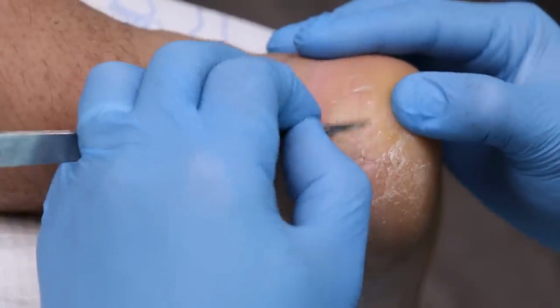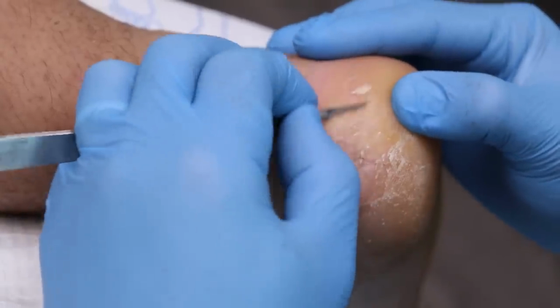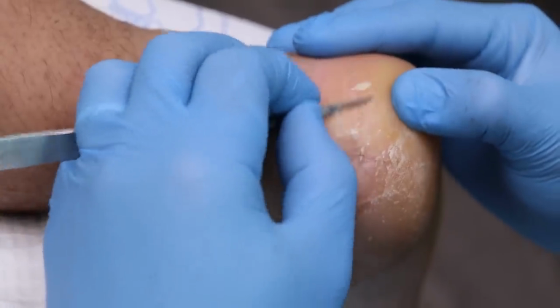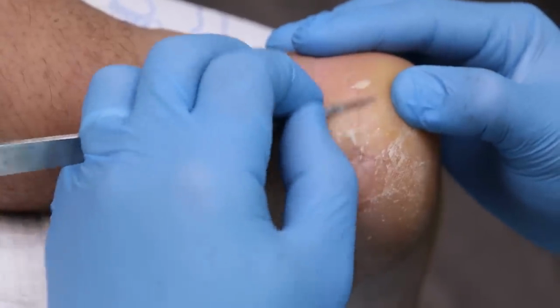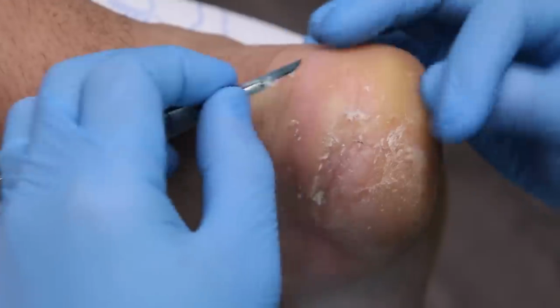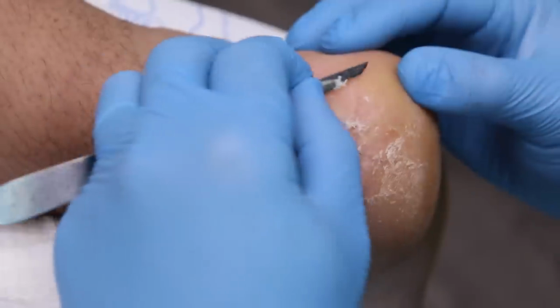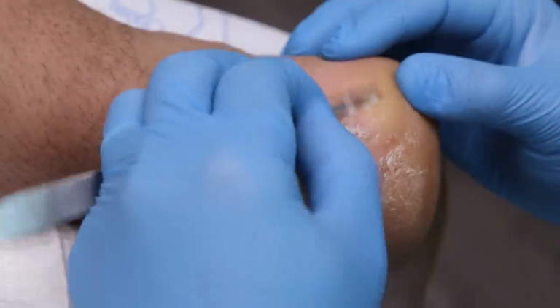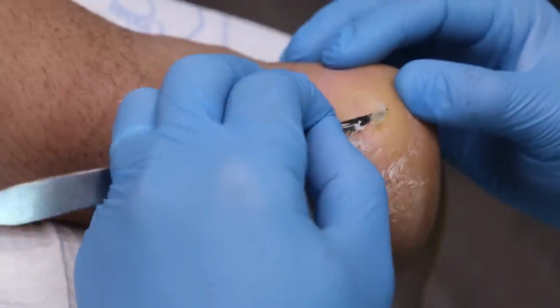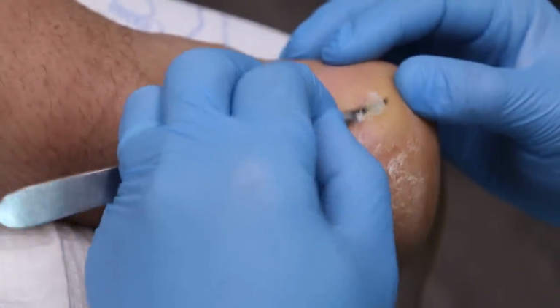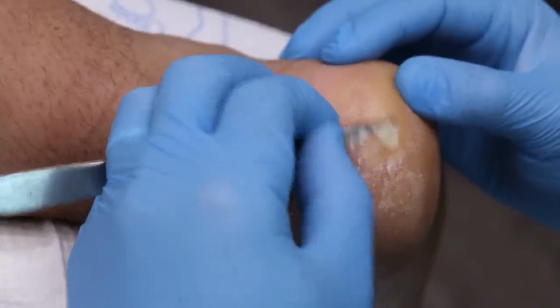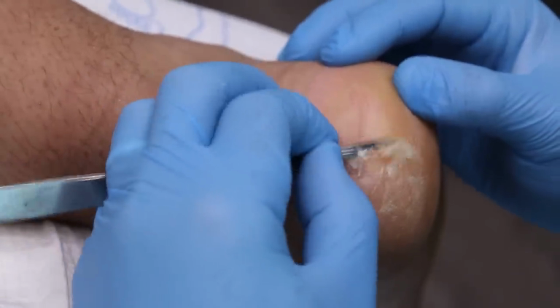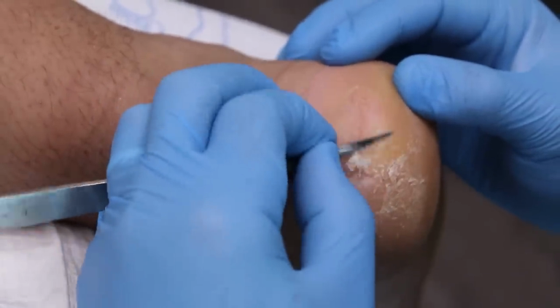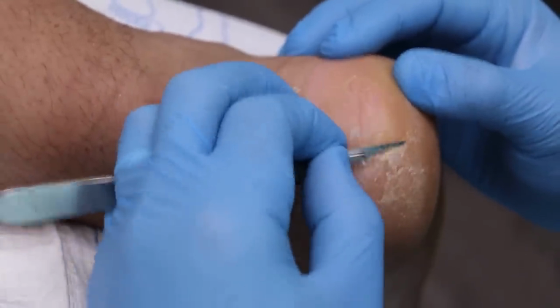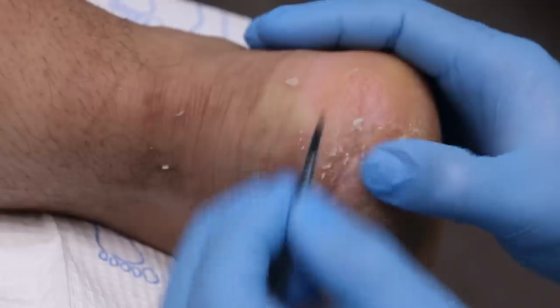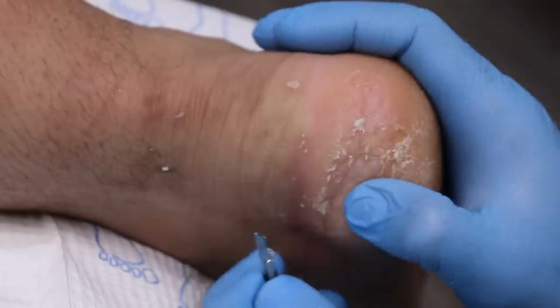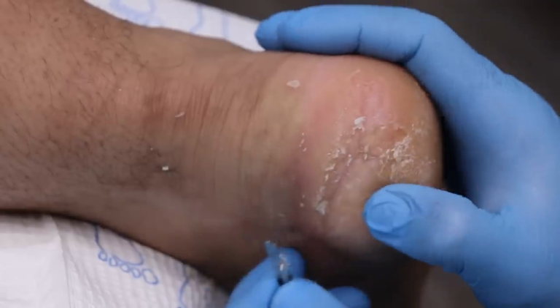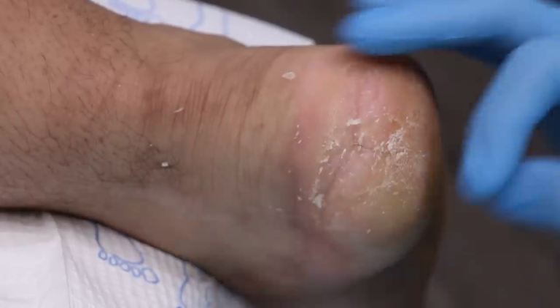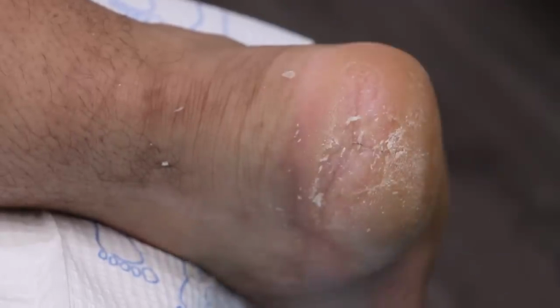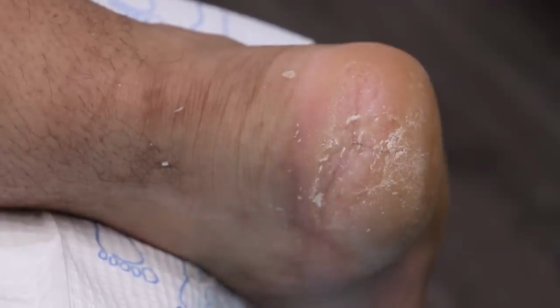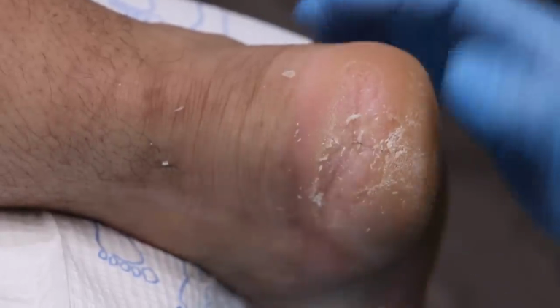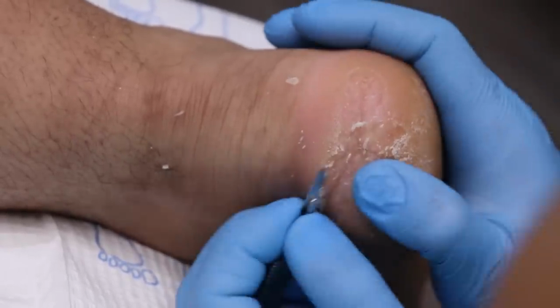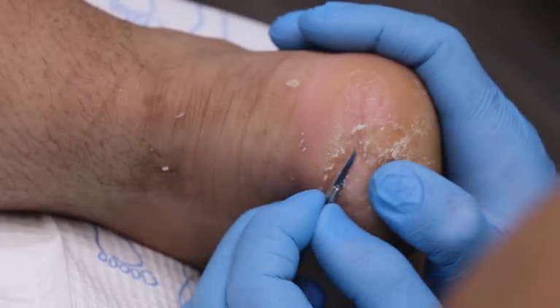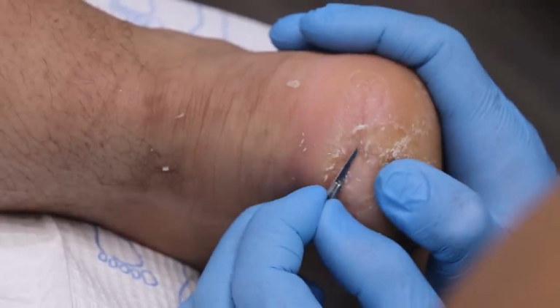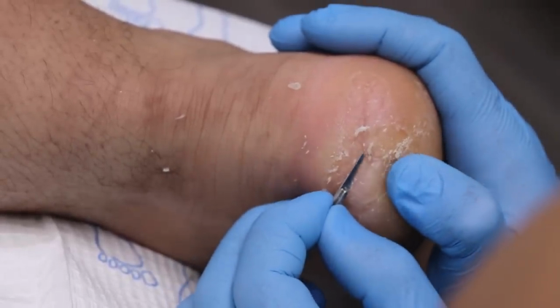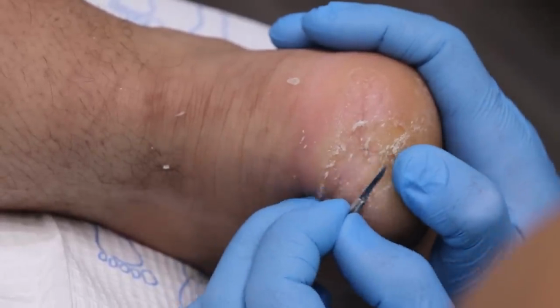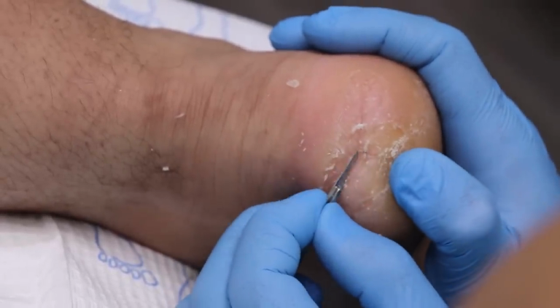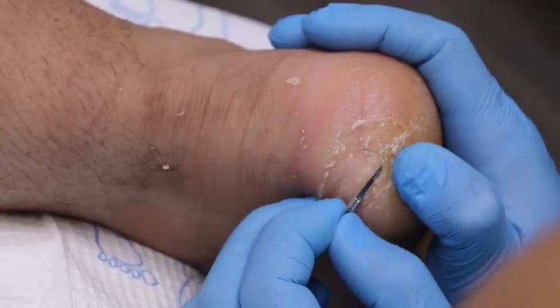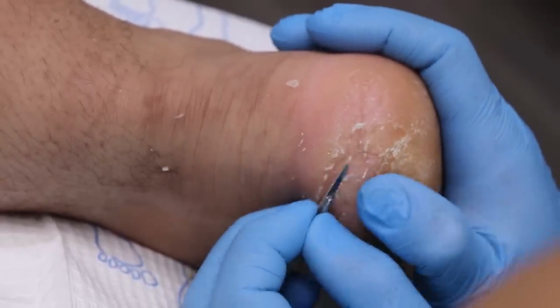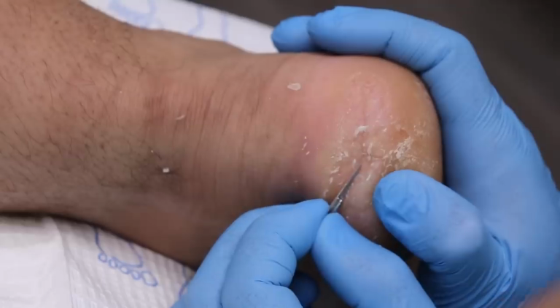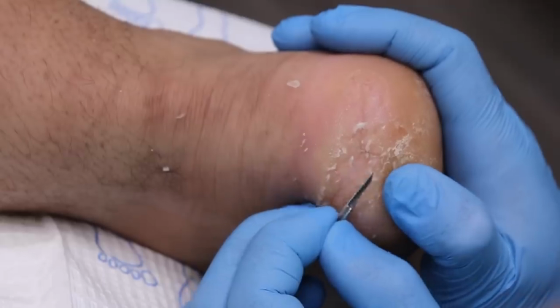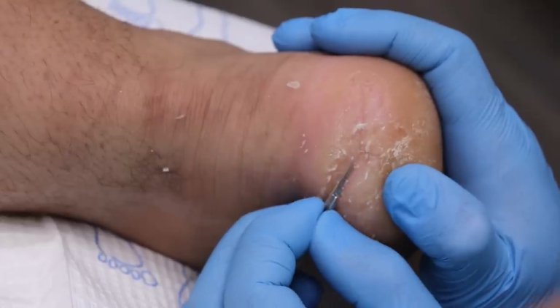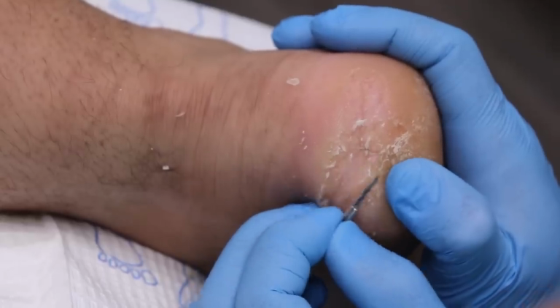But yeah, so the one side is completely healed — sealed, not open. And actually we're getting to the whole point where the whole thing is completely closed. But because there was just so many thick layers on top, it's those layers that are cracking.